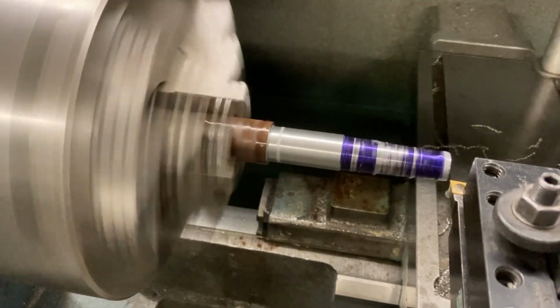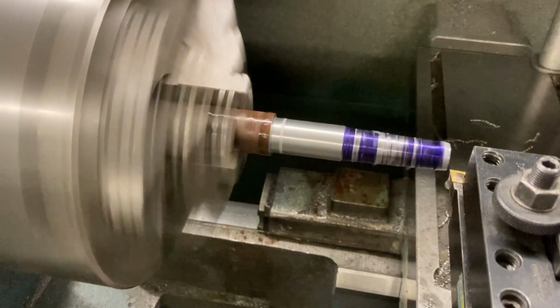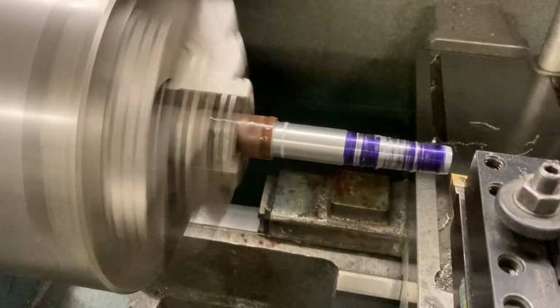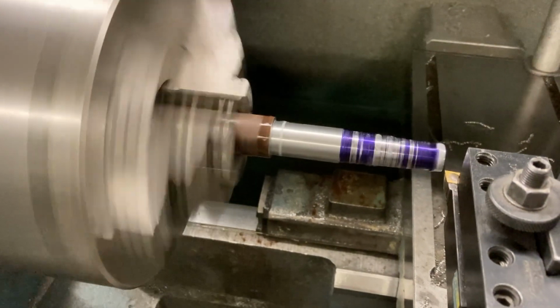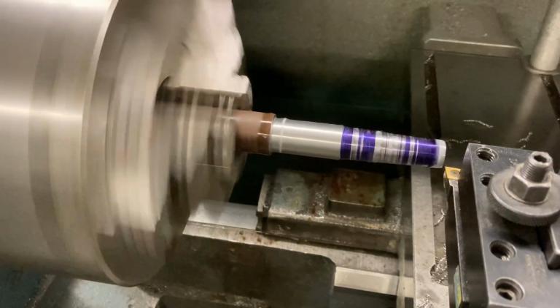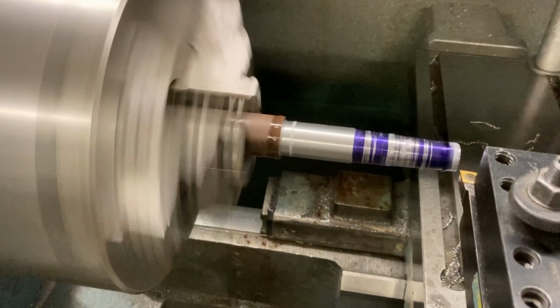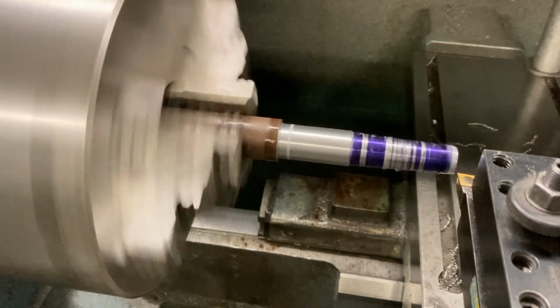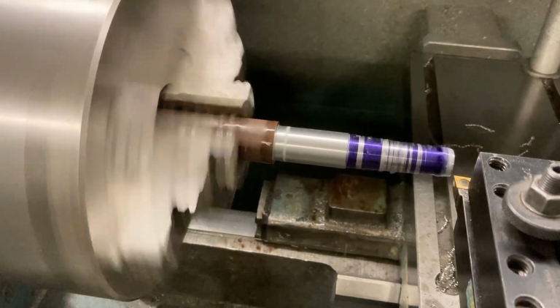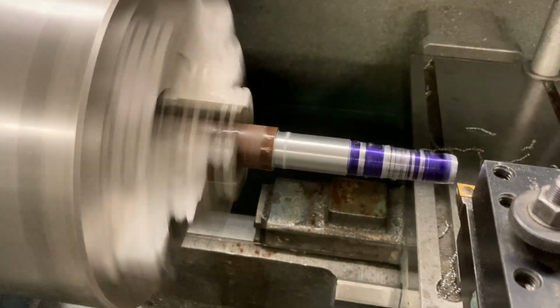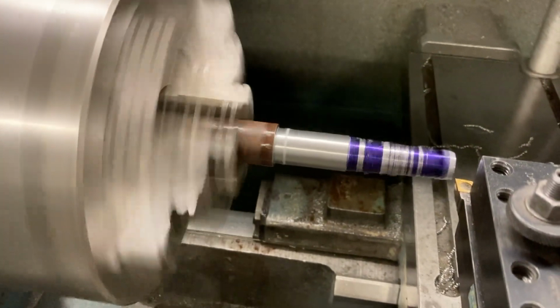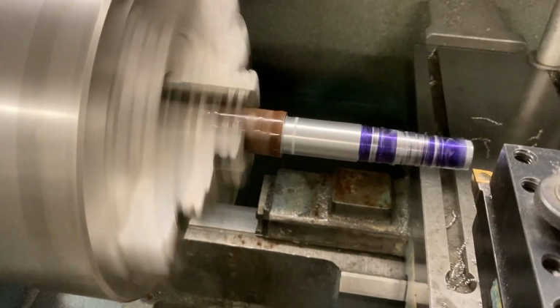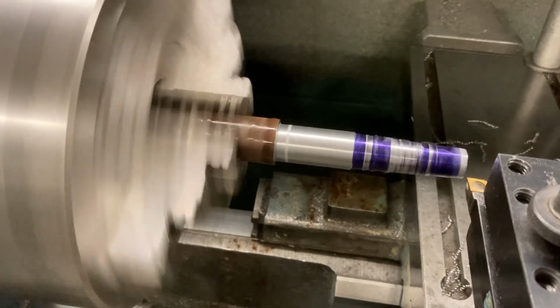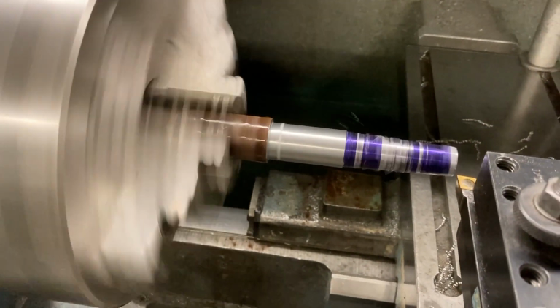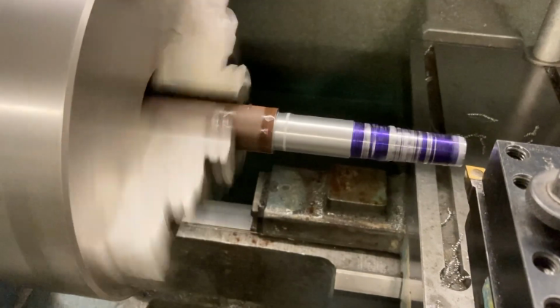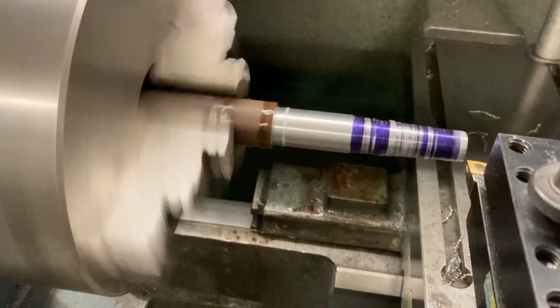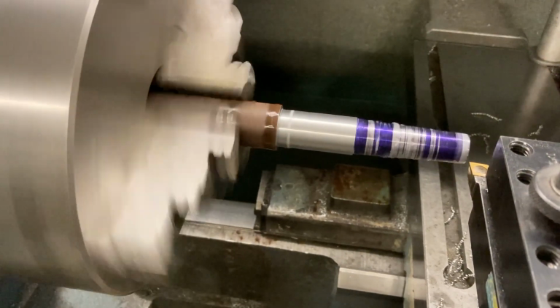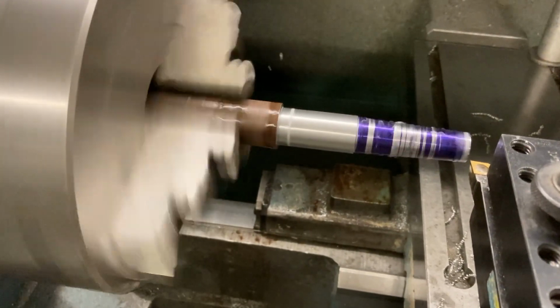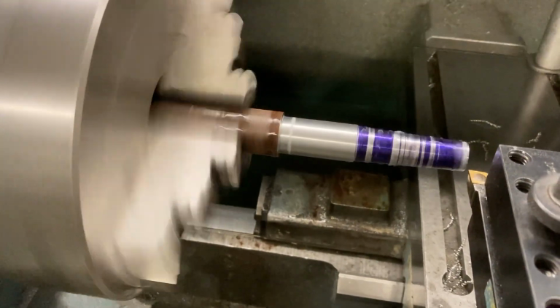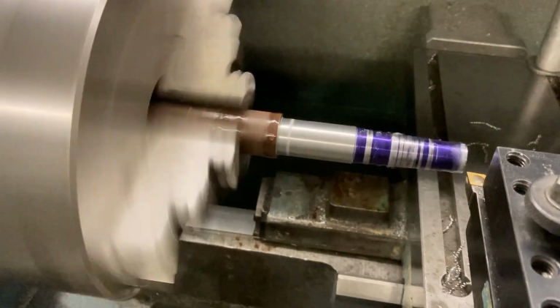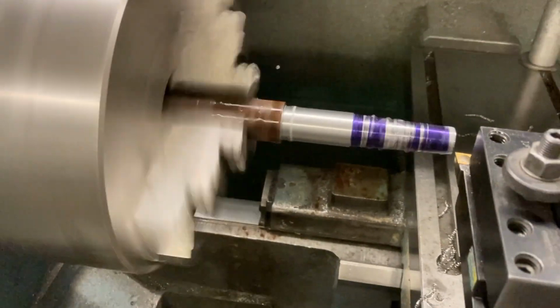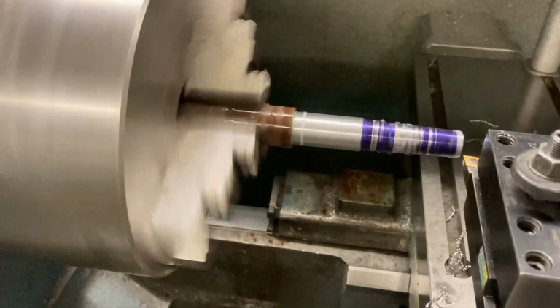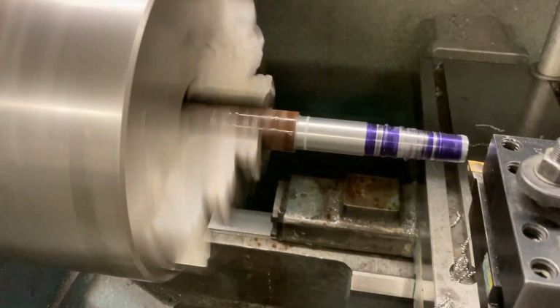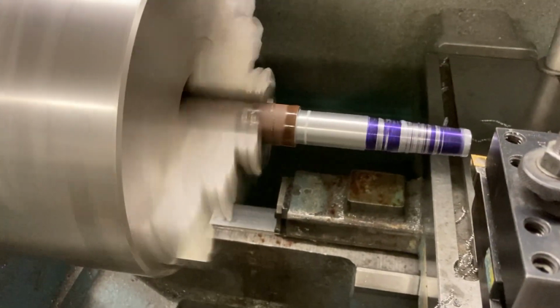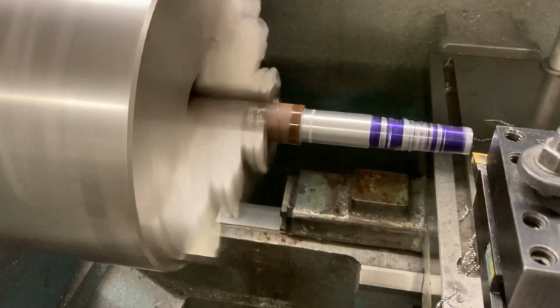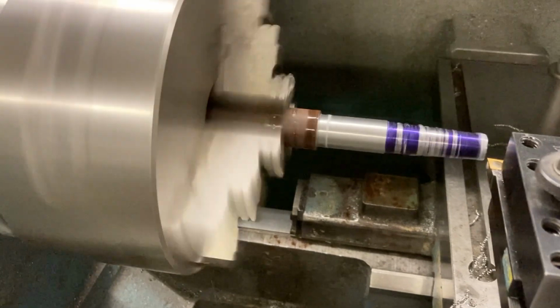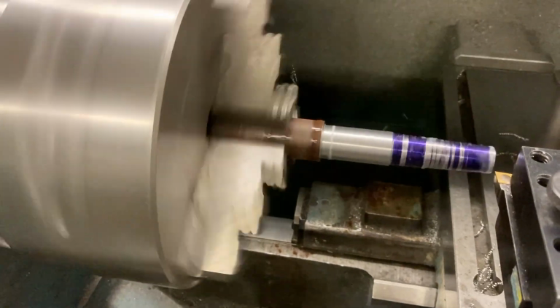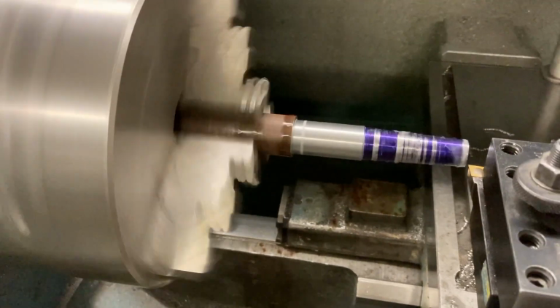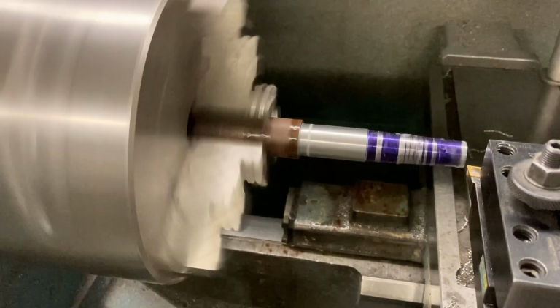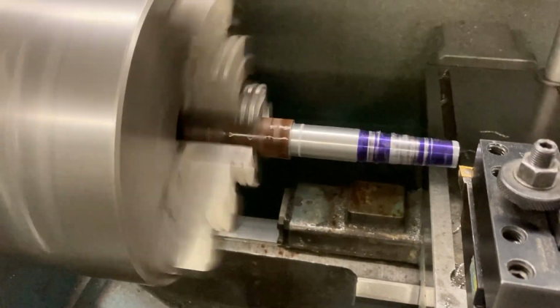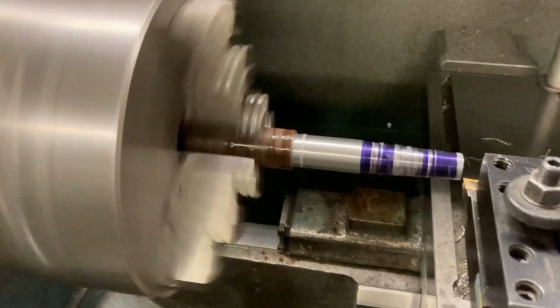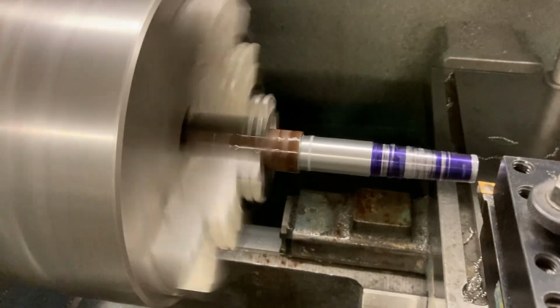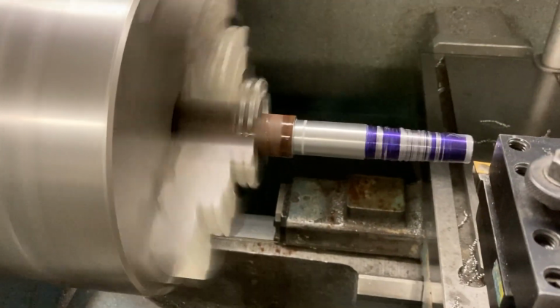We're going to use the ProtoTrack tracking feature in order to skip over the portion where I won't be making any chips and get right back to making chips. This thing's been roughing down, taking pass after pass, coming back to the beginning, and now it wants to take another roughing pass.